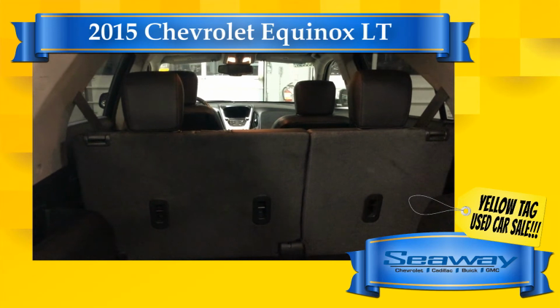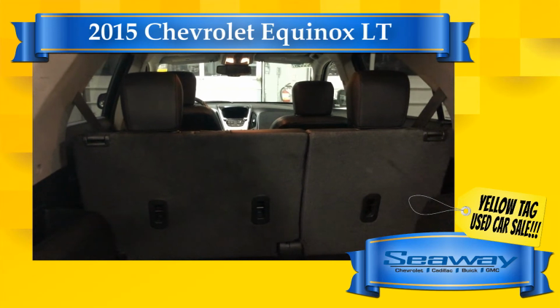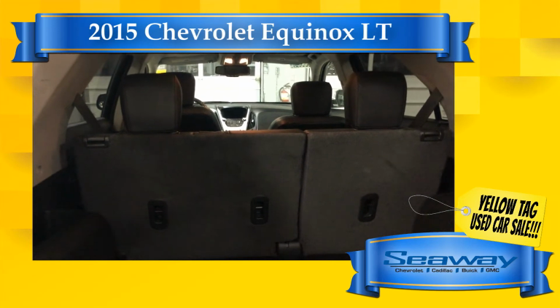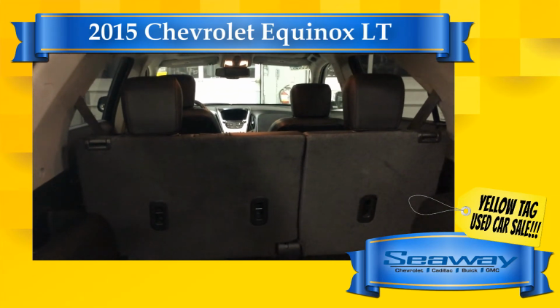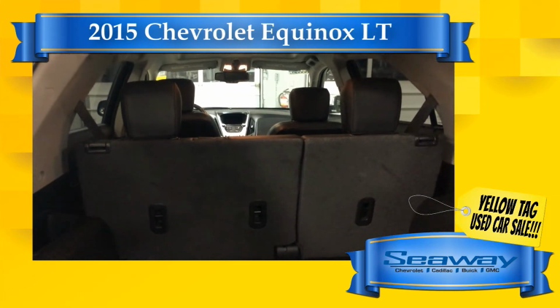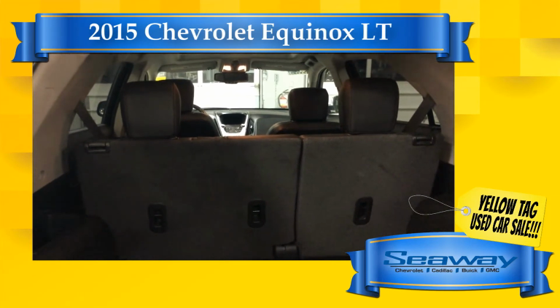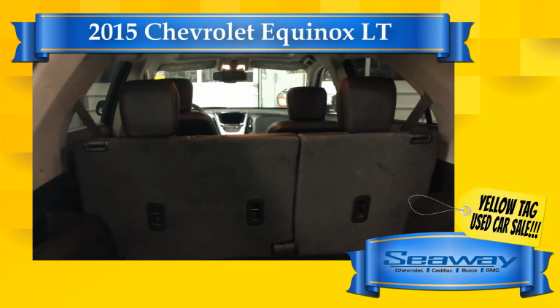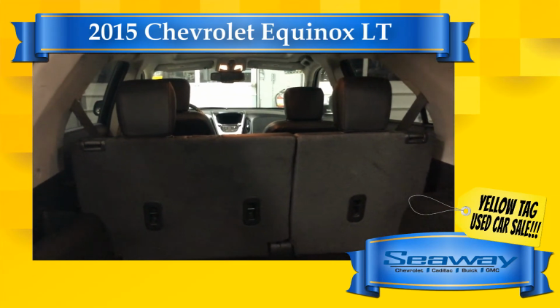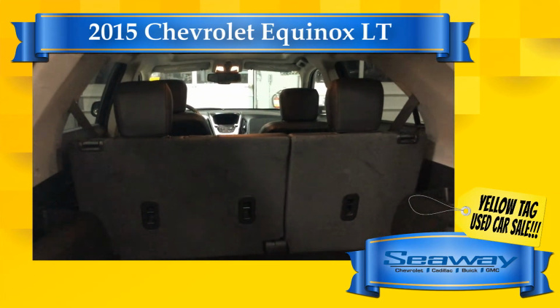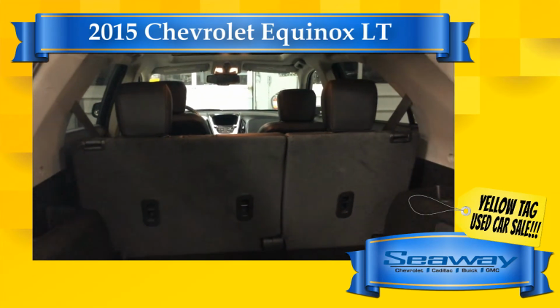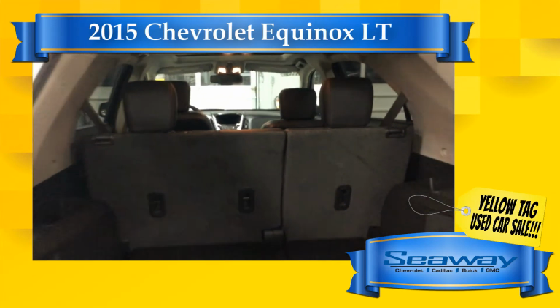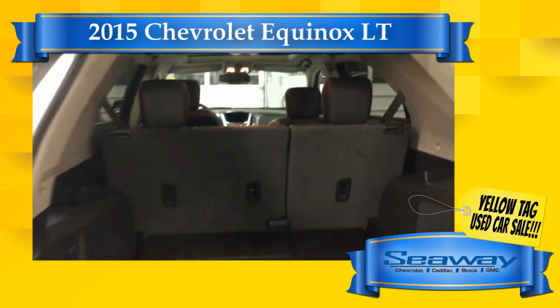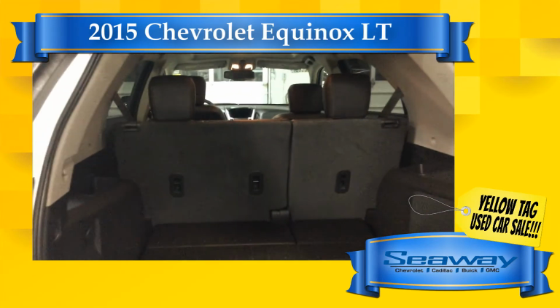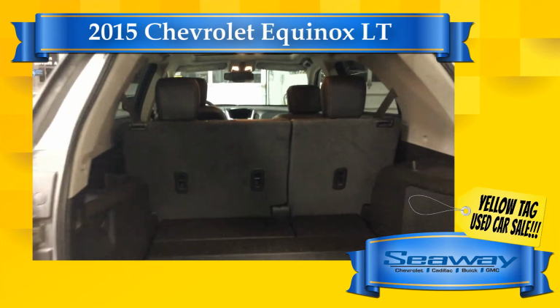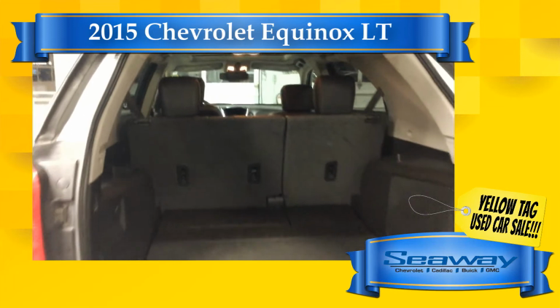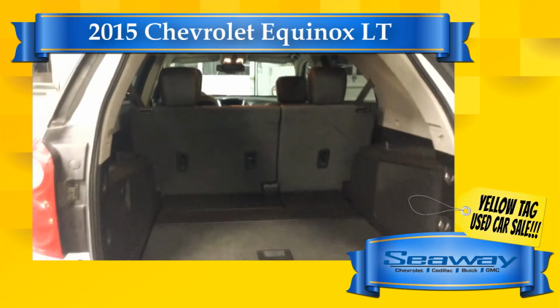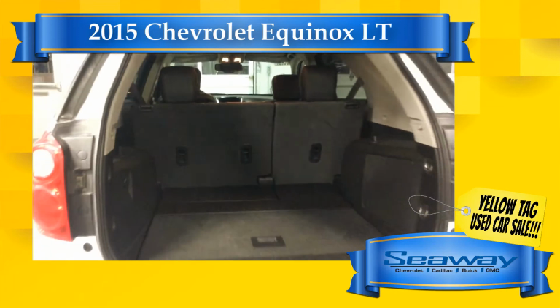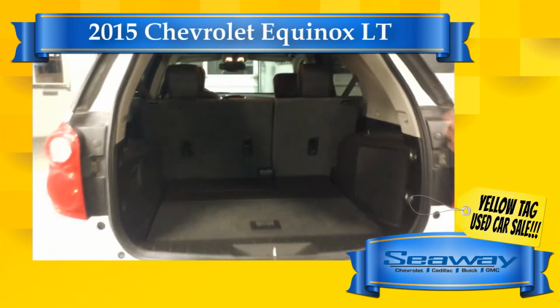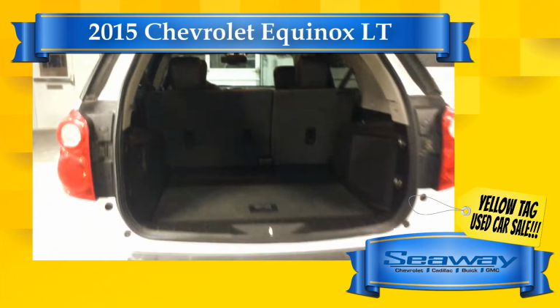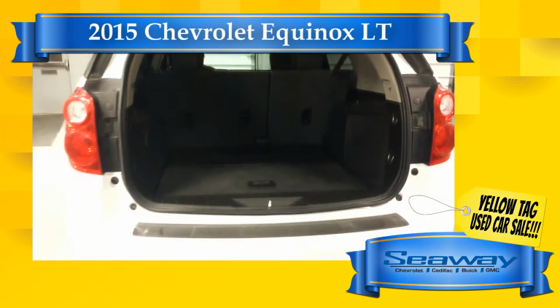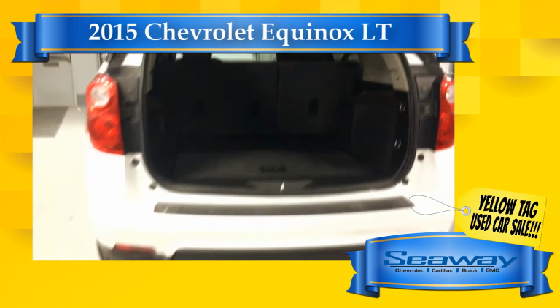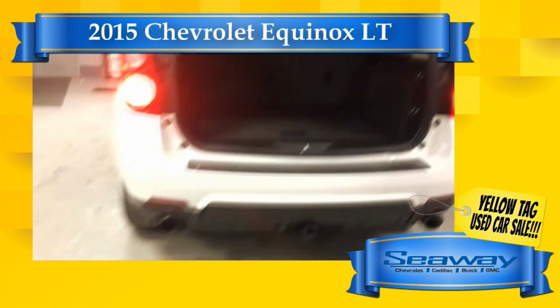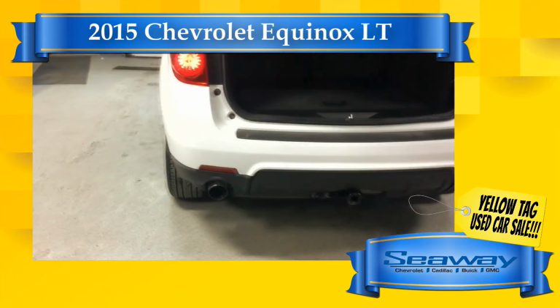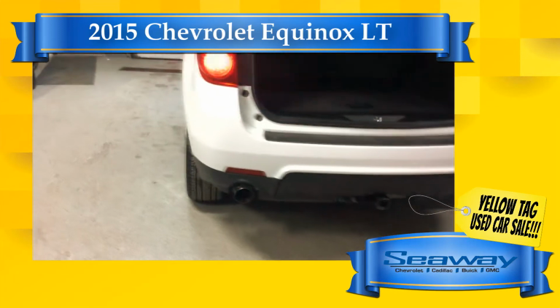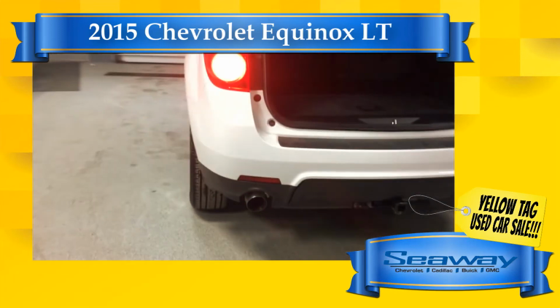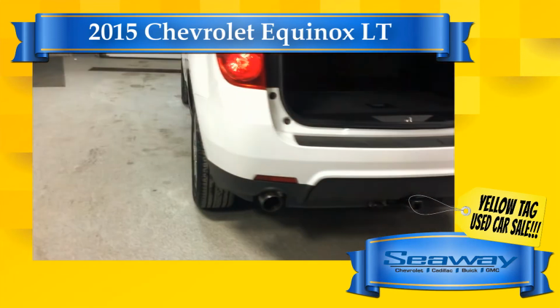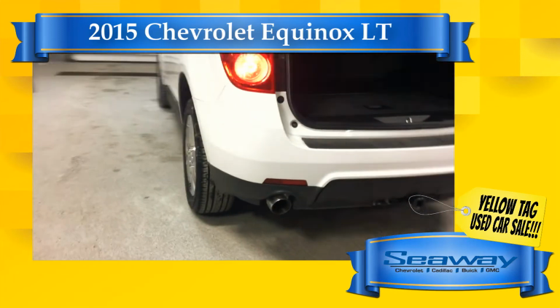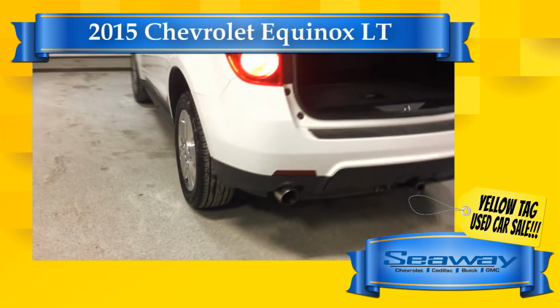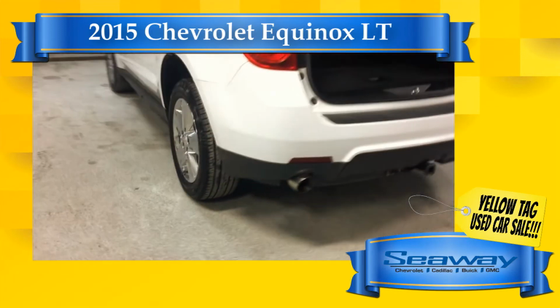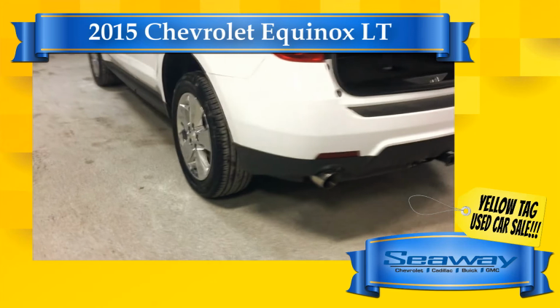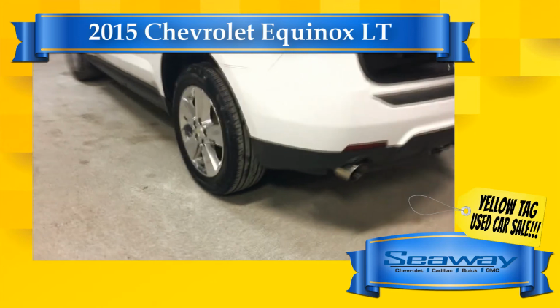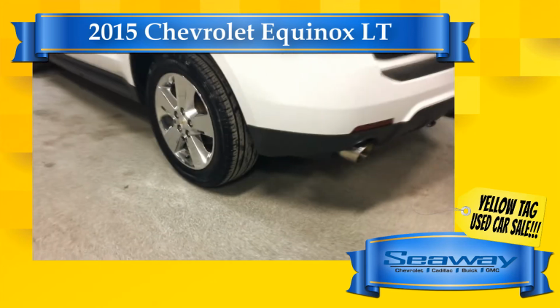Why pay more? We have deals starting at $79.56 per week, right up to Premium Collection Cadillac XT5 and Yukon XL, and everything in between.